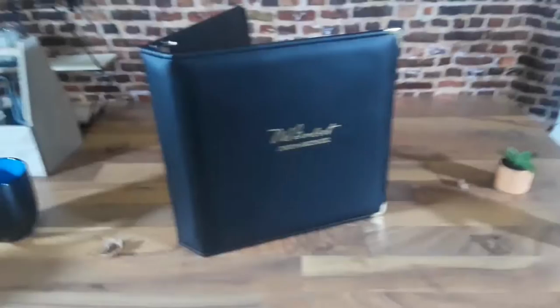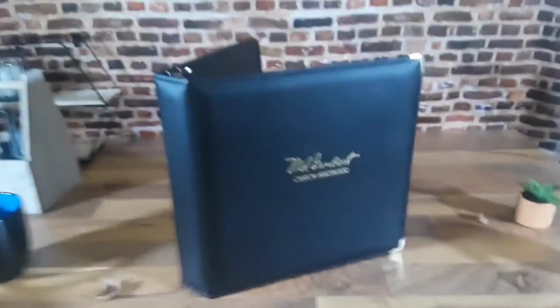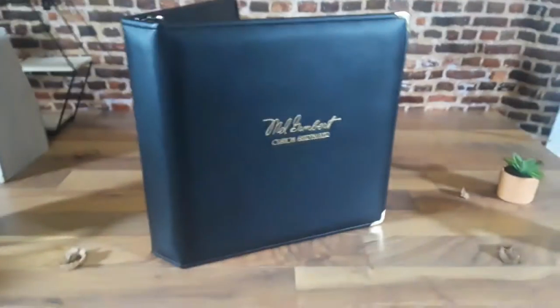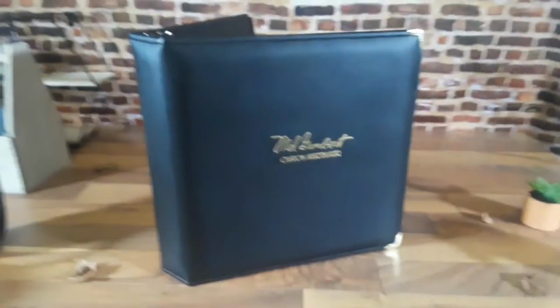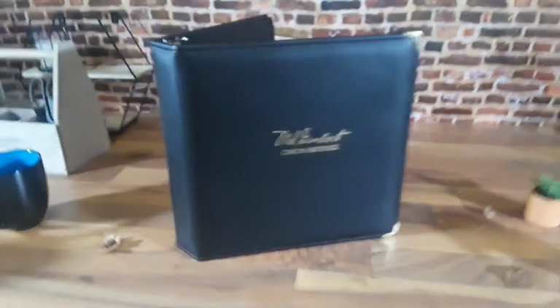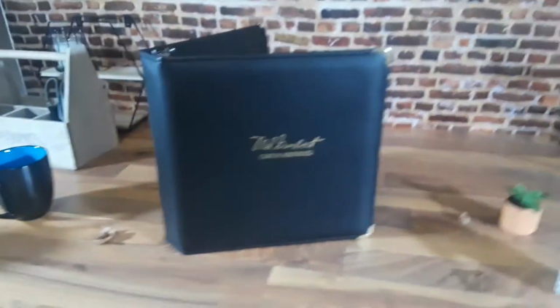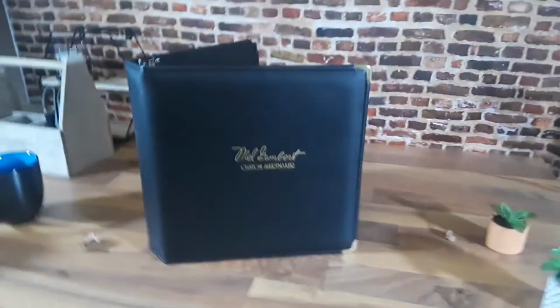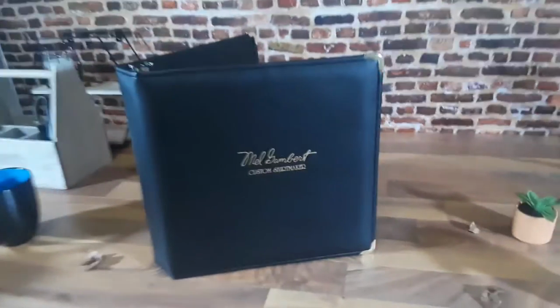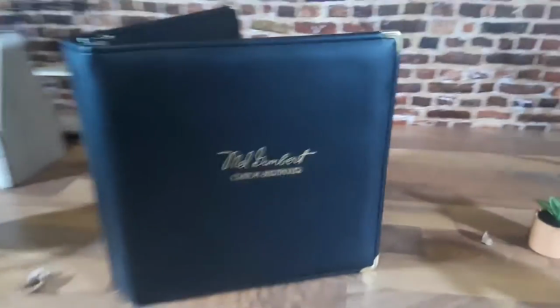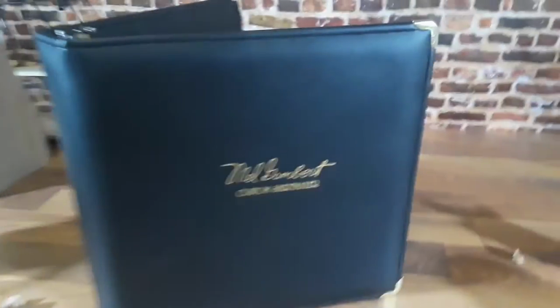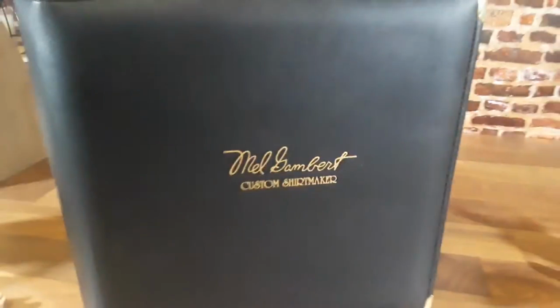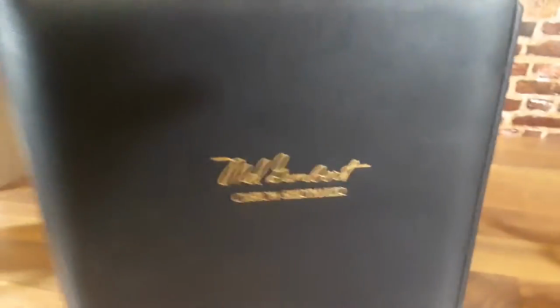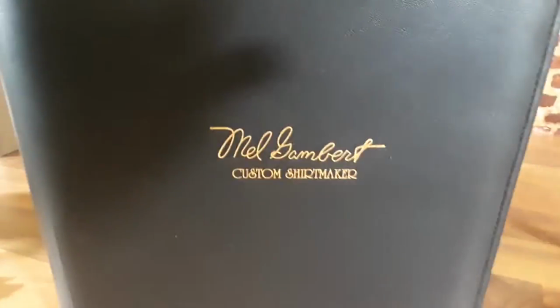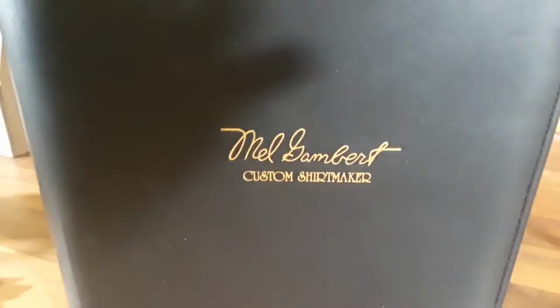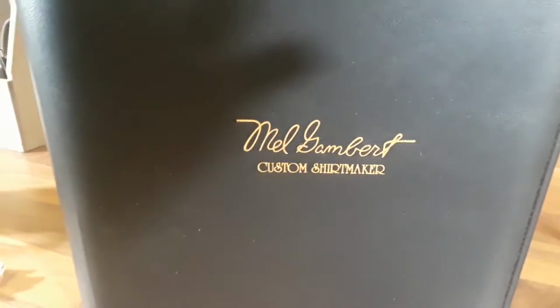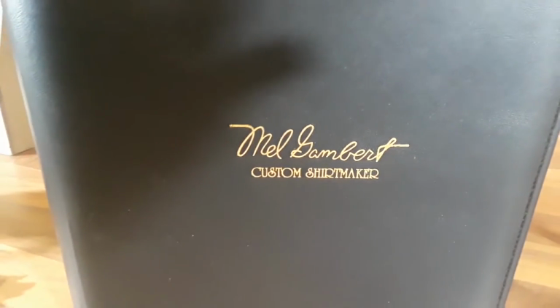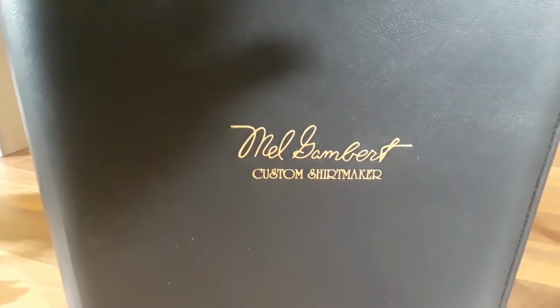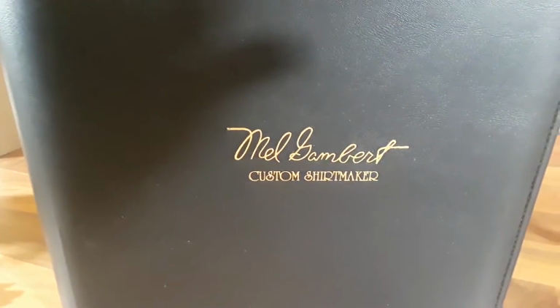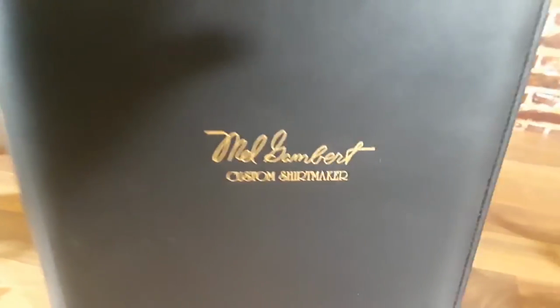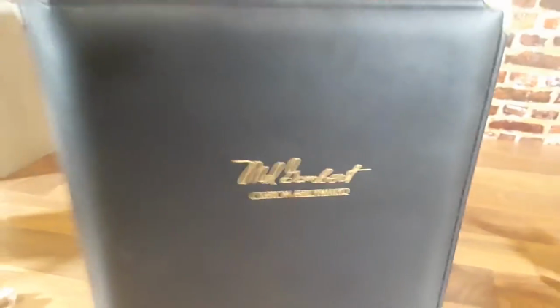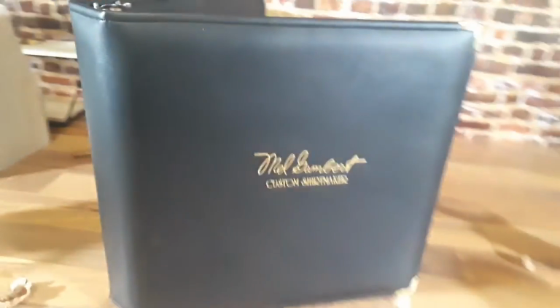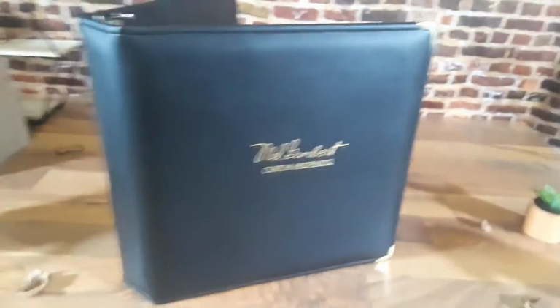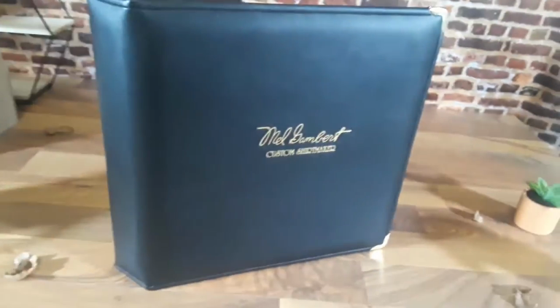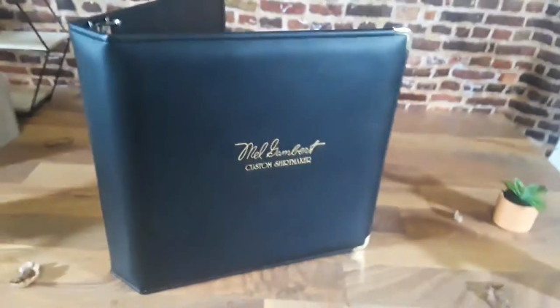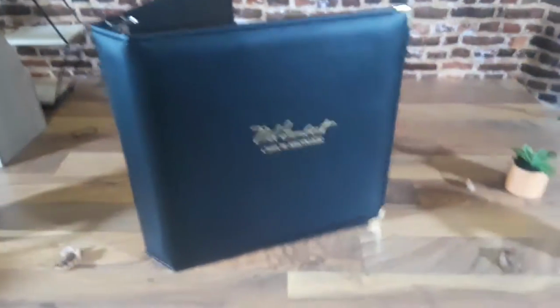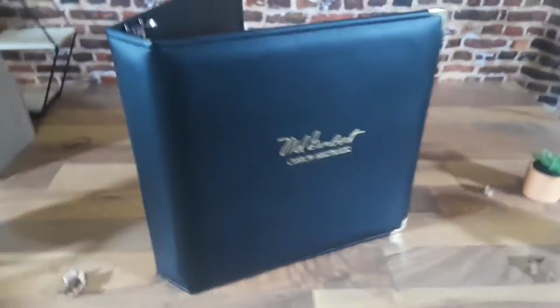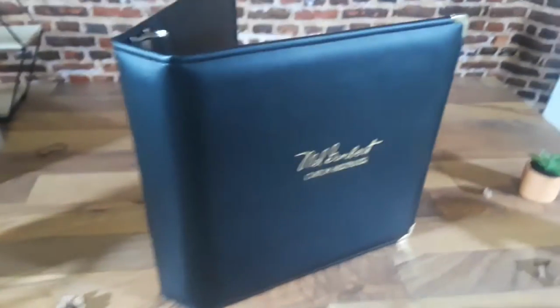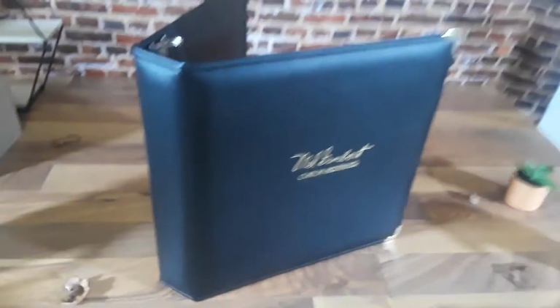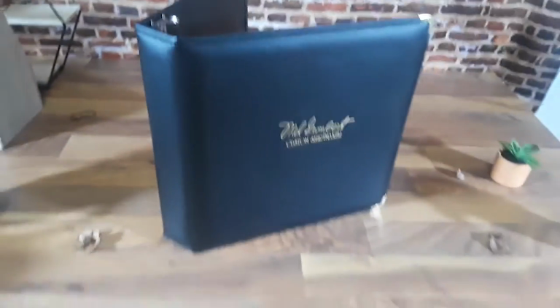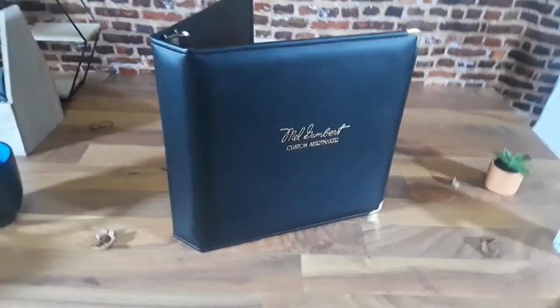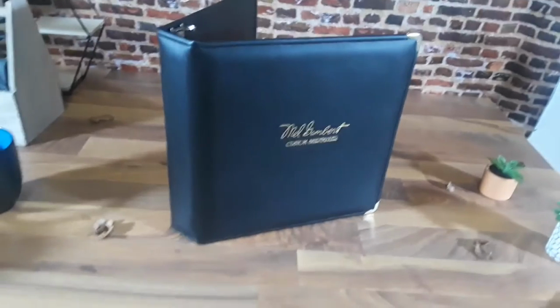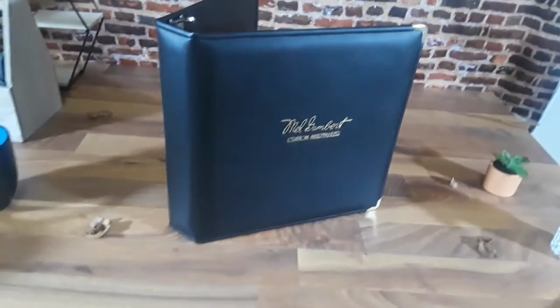Jeff Miller here from Speedbinder. If you're looking for custom shirts, you need to go to Mel Gambert Custom Shirt Maker. How do I know they're the best? Because they buy binders from us.